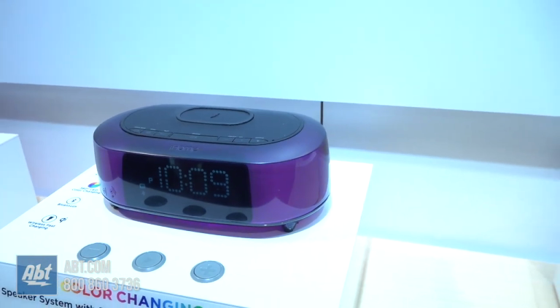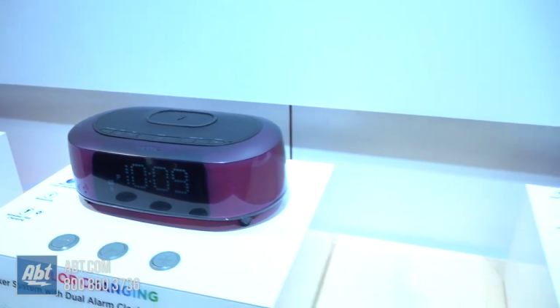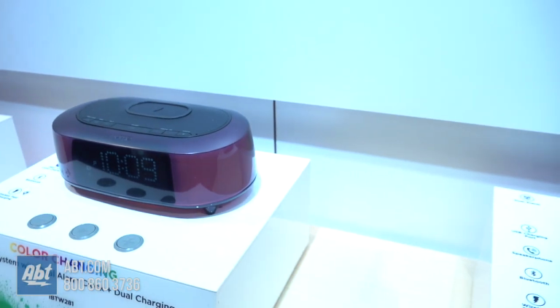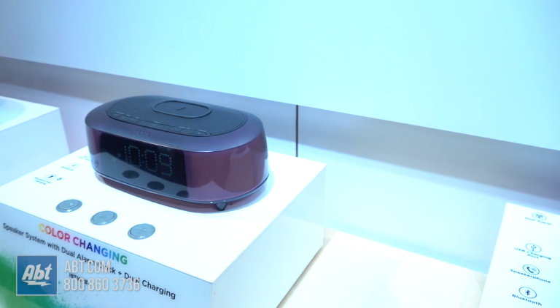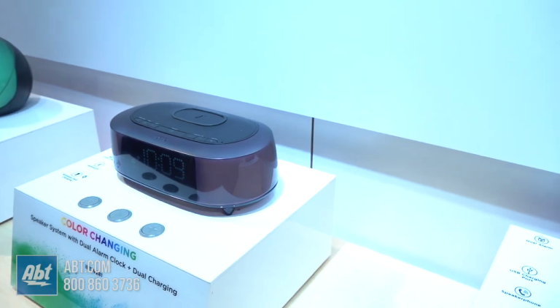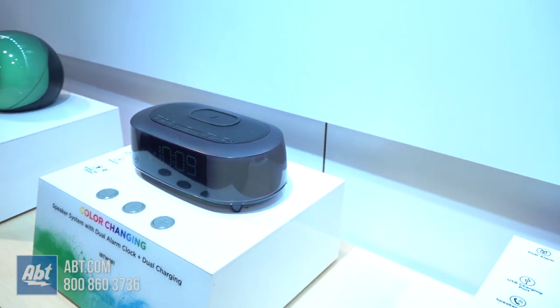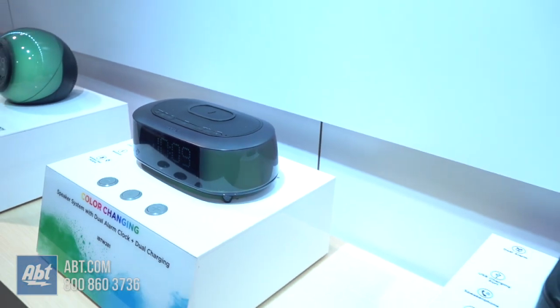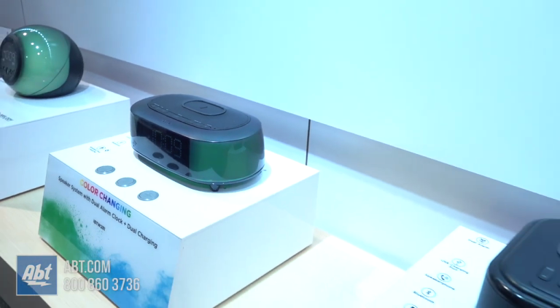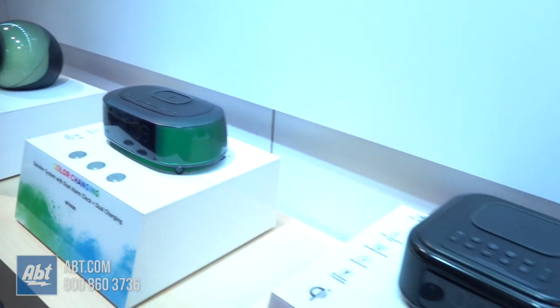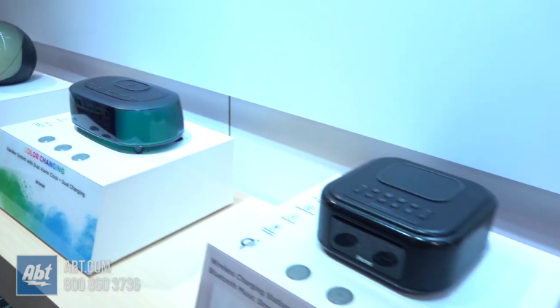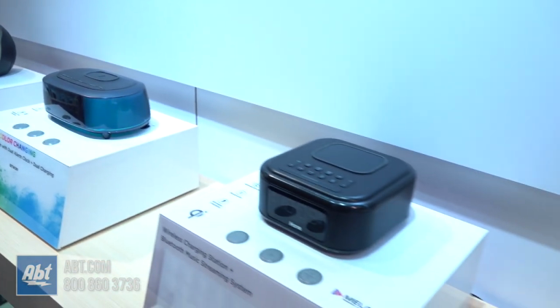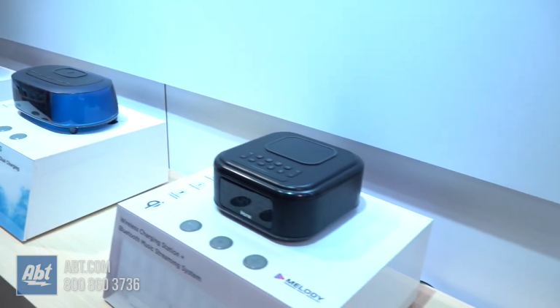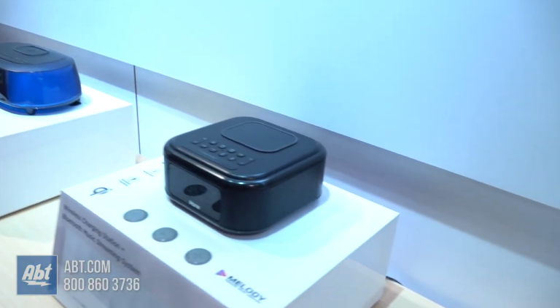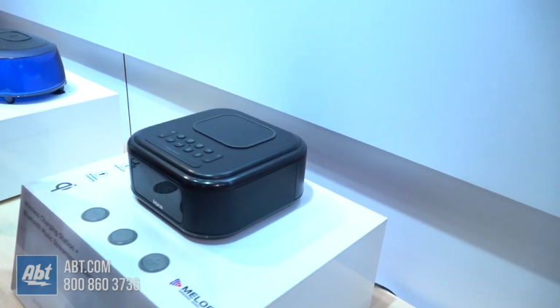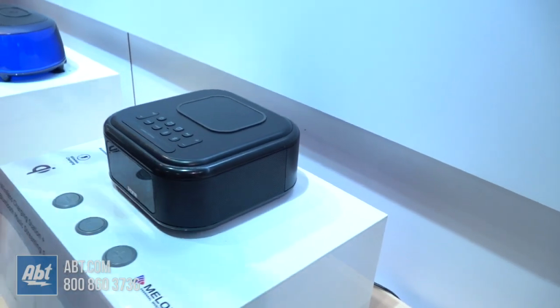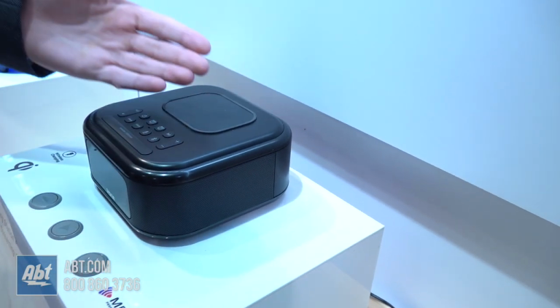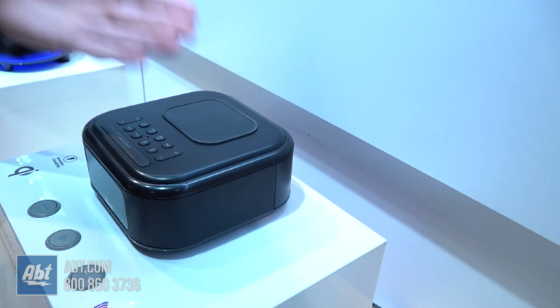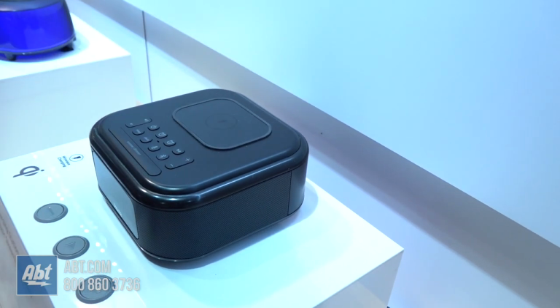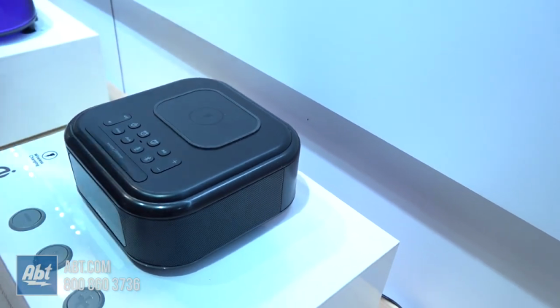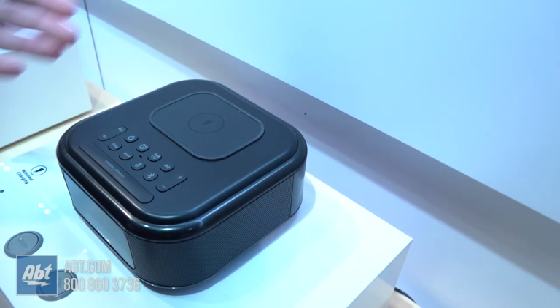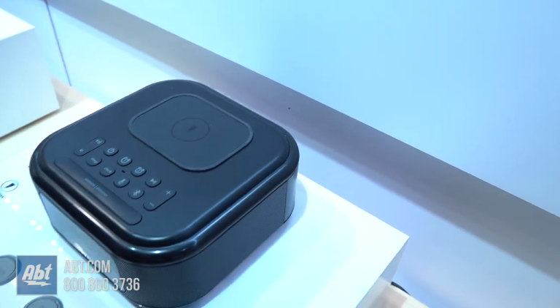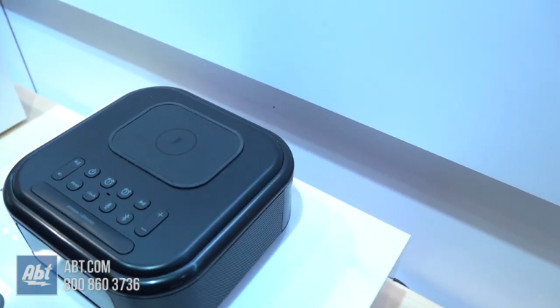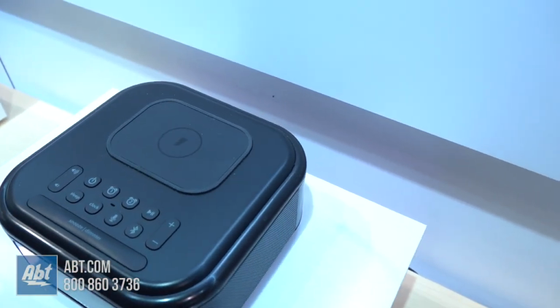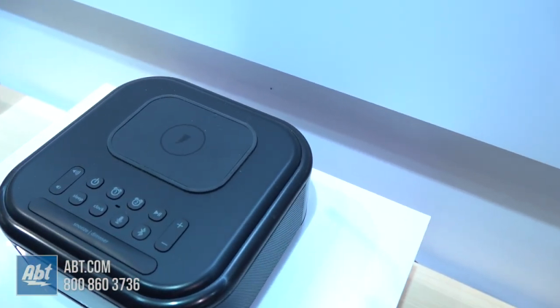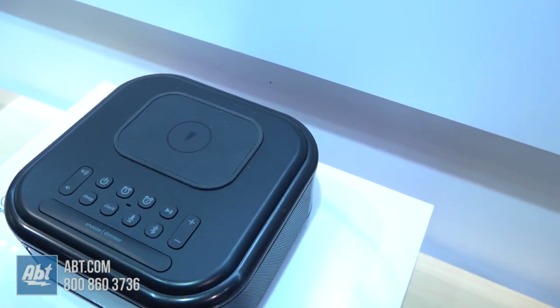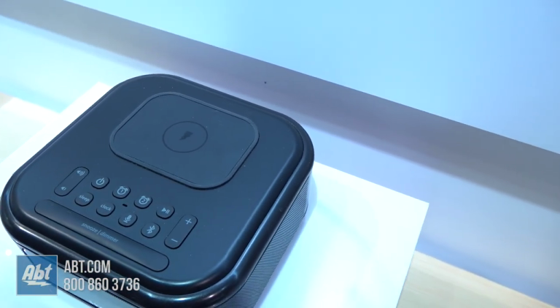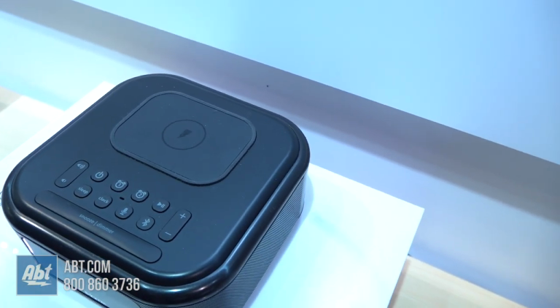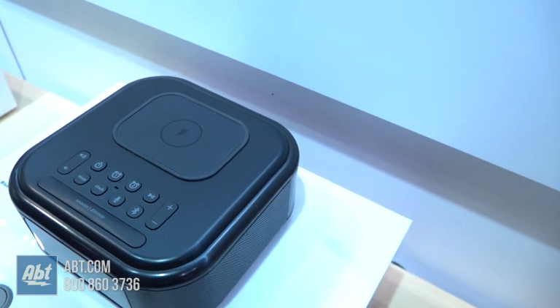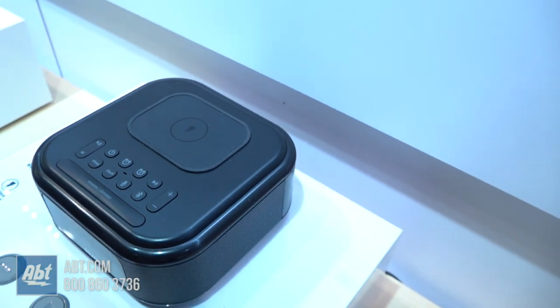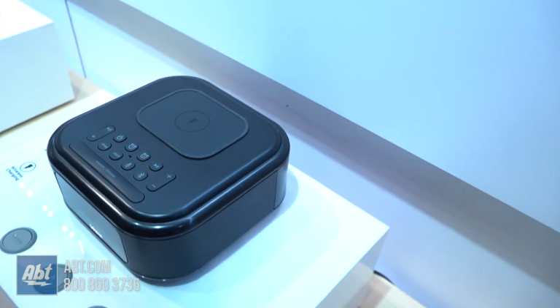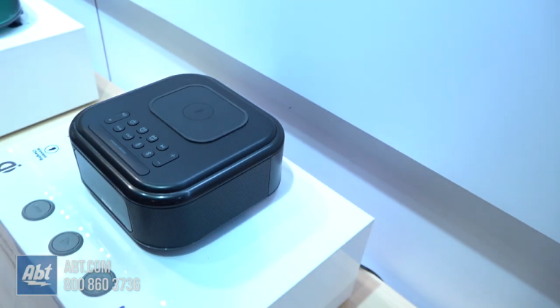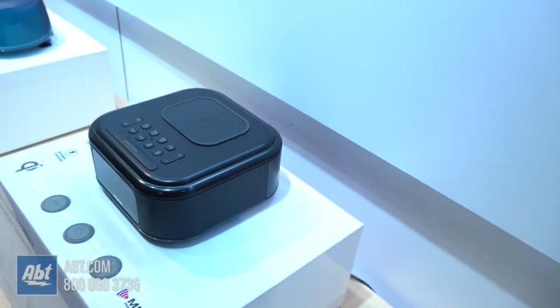It also has great iHome sound that we're known for. These all have very similar features — wireless charging on top, USB port in the back, and the iHome sound. This one is very small and compact, so it won't take up a lot of room on your bedside stand.